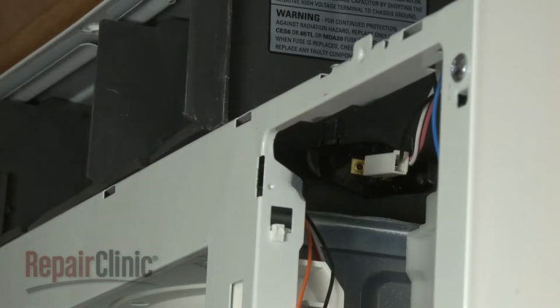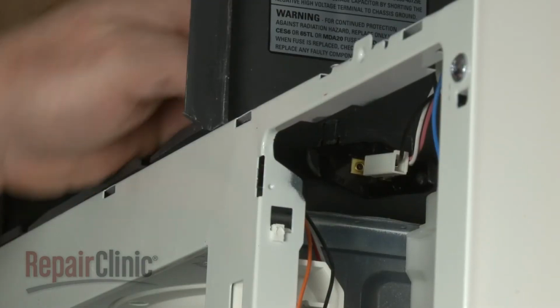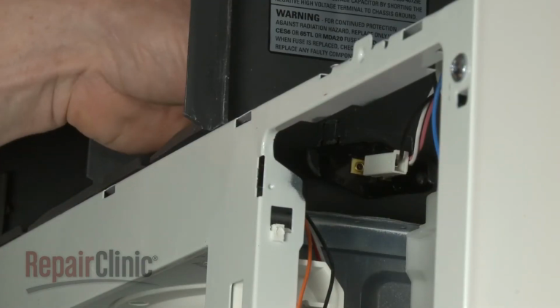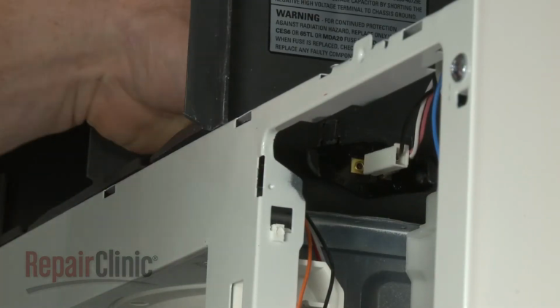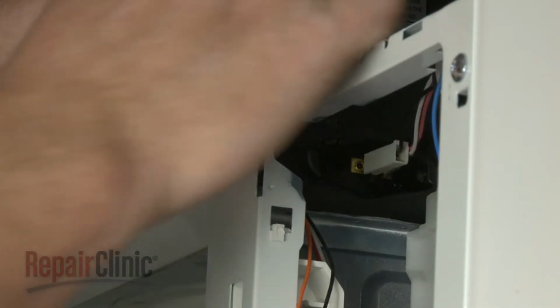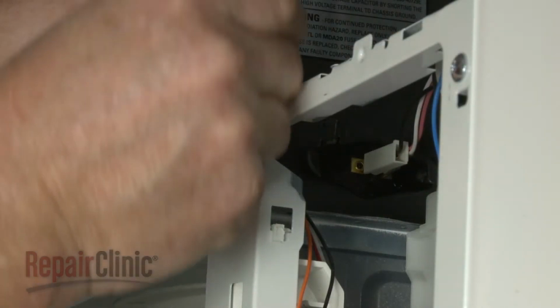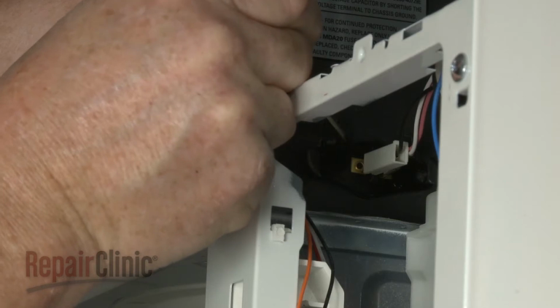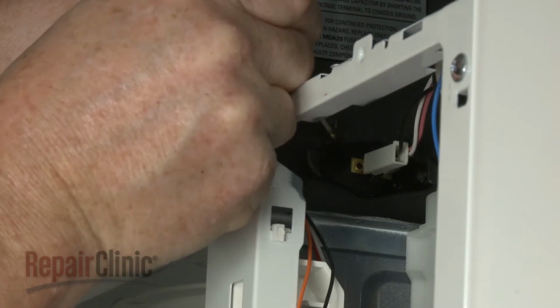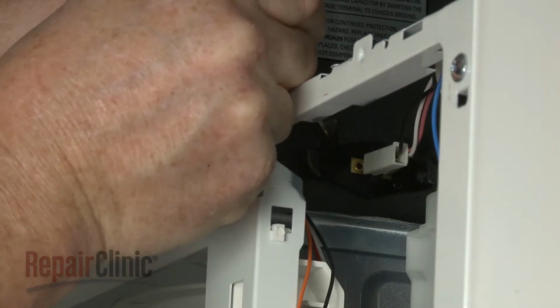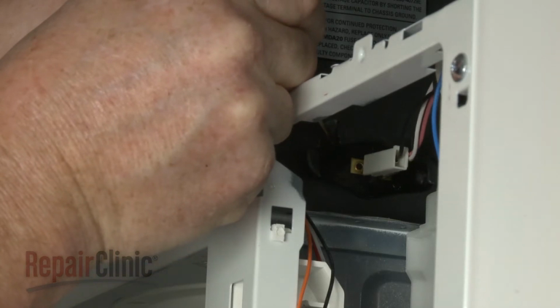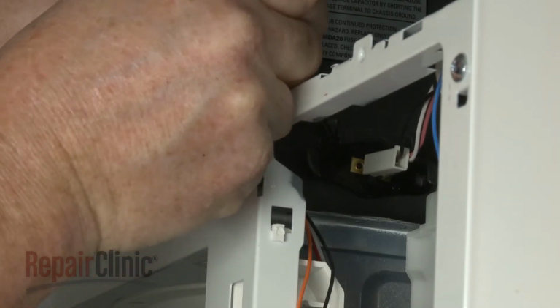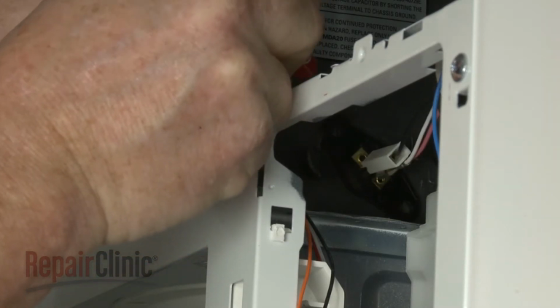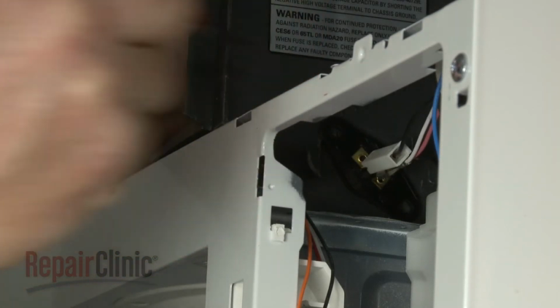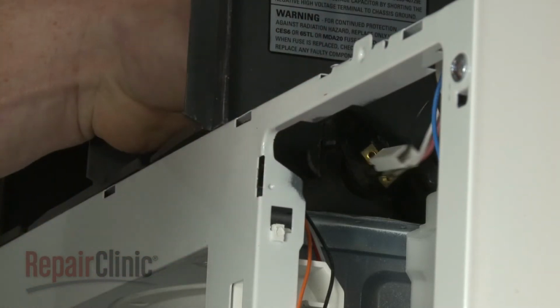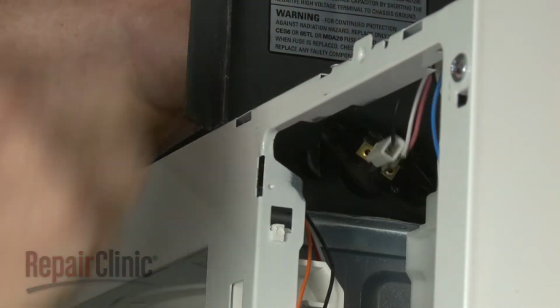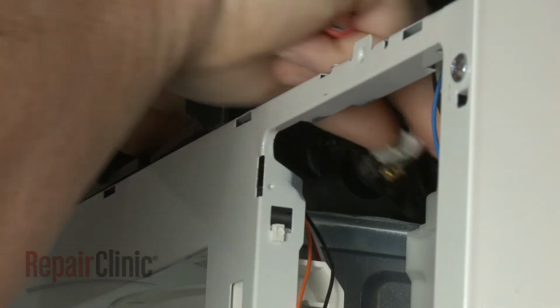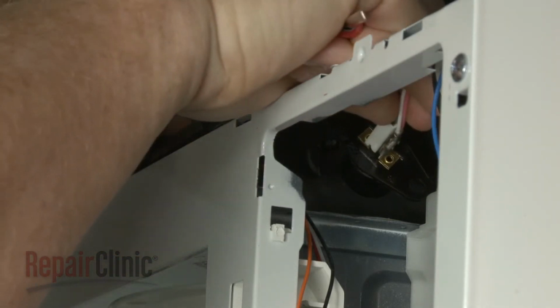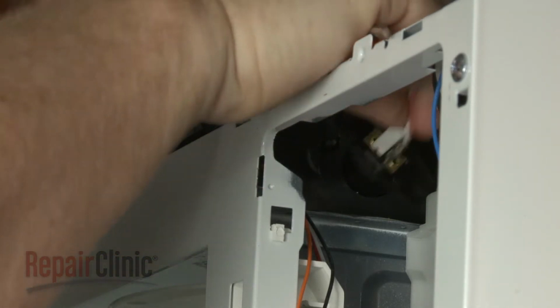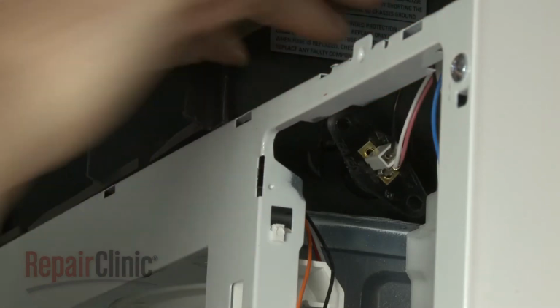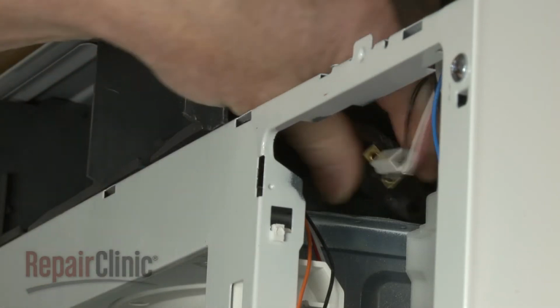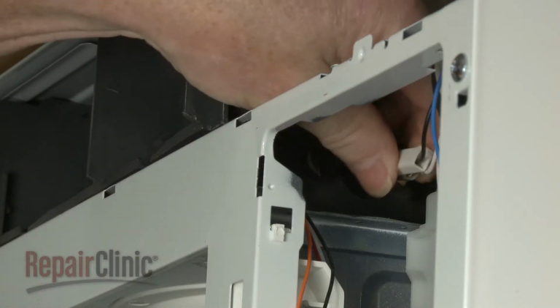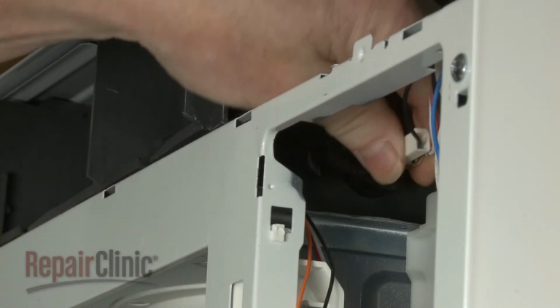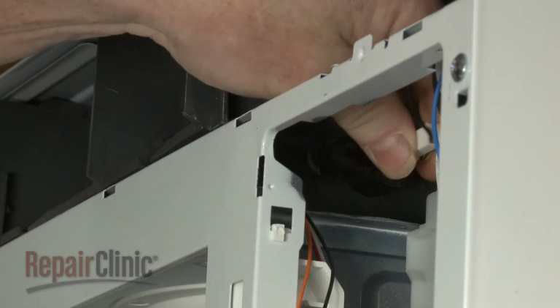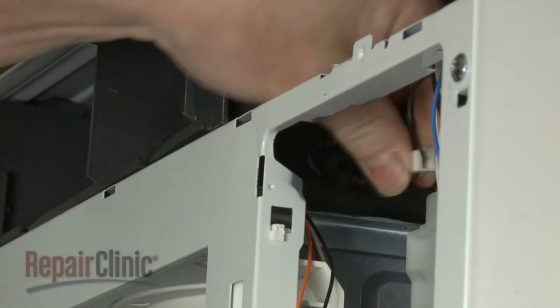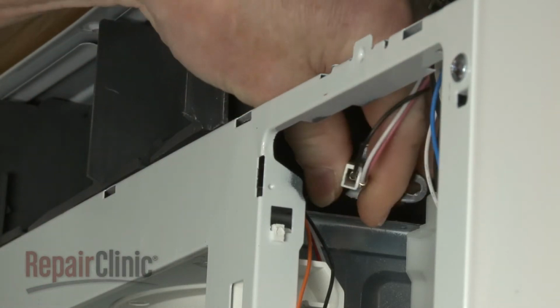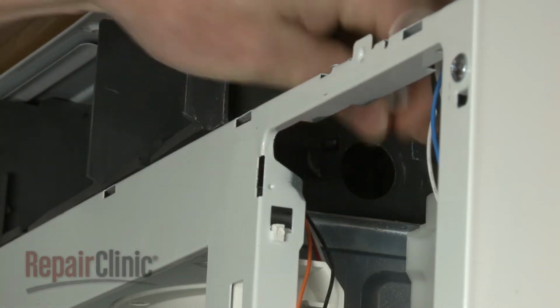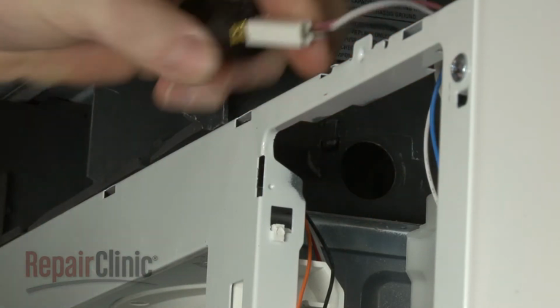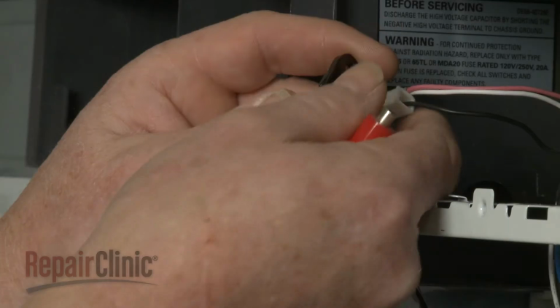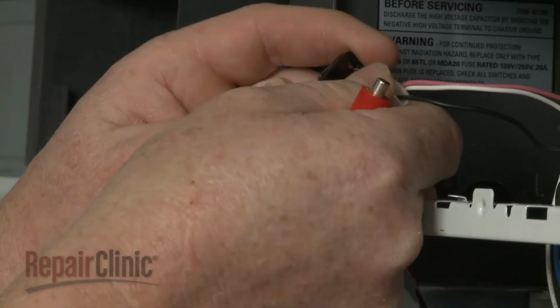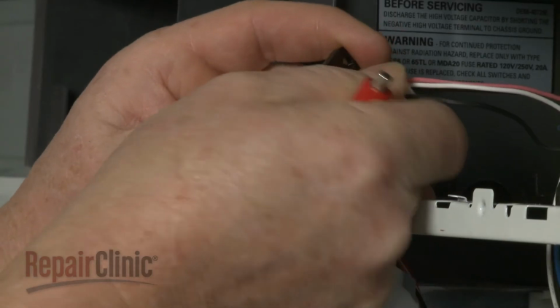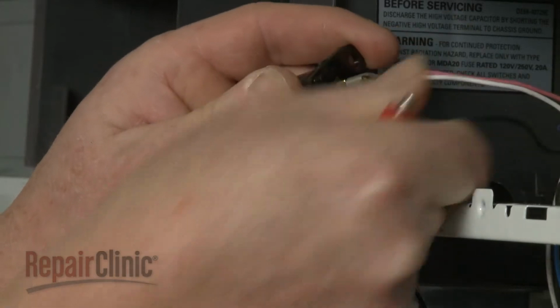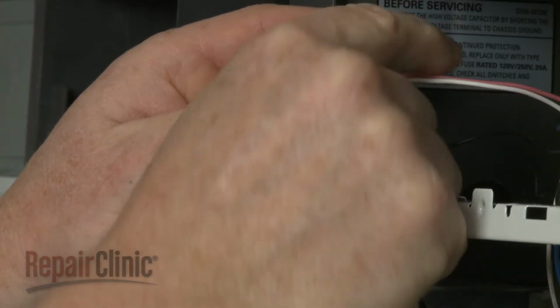Use a small flat head screwdriver to depress the release tab, then rotate the old light socket to remove. Disconnect the wires to fully release the socket.